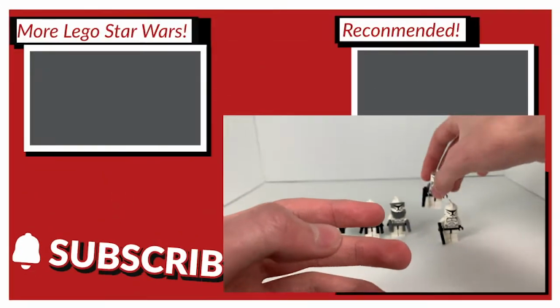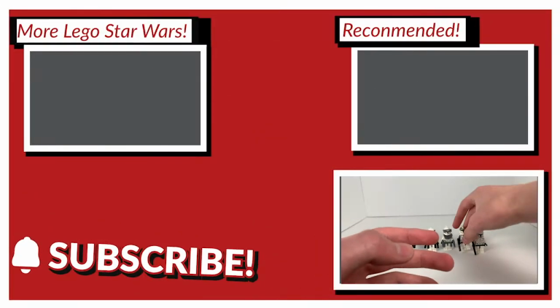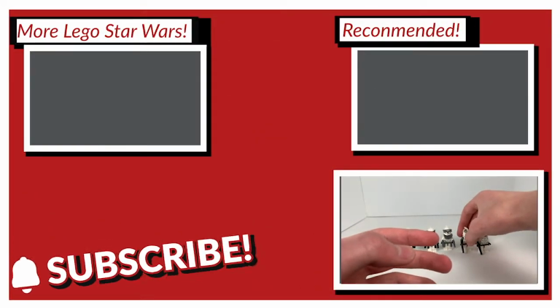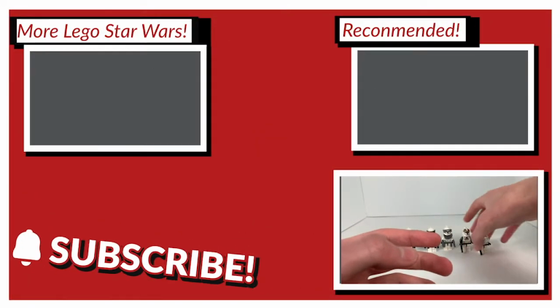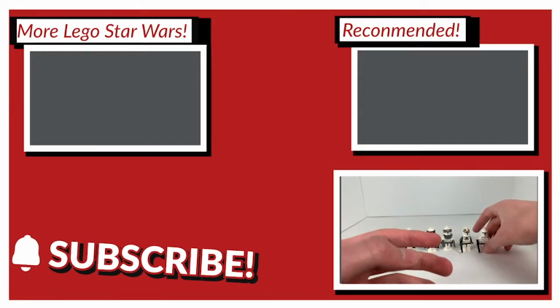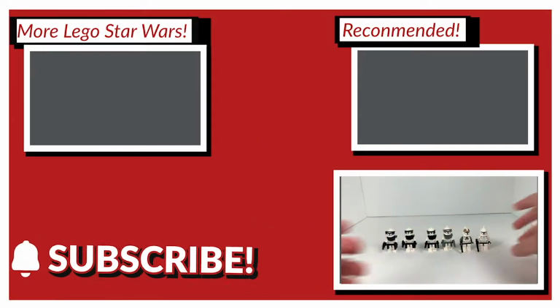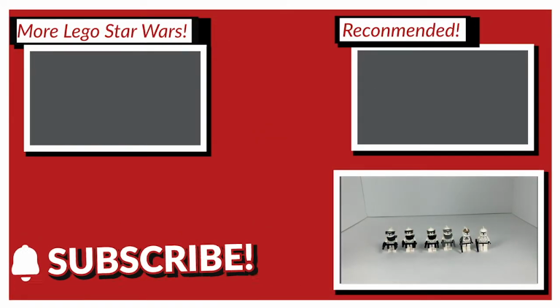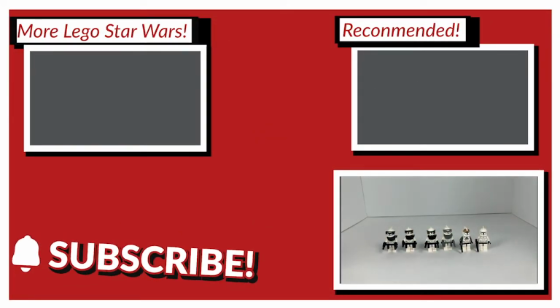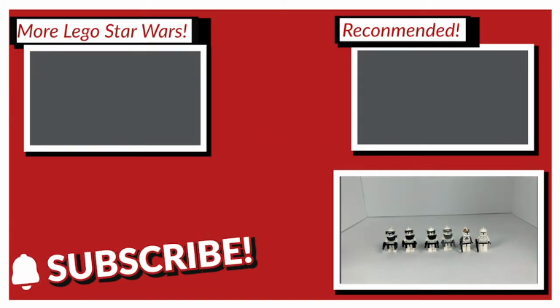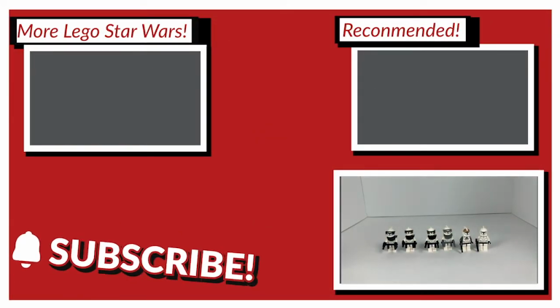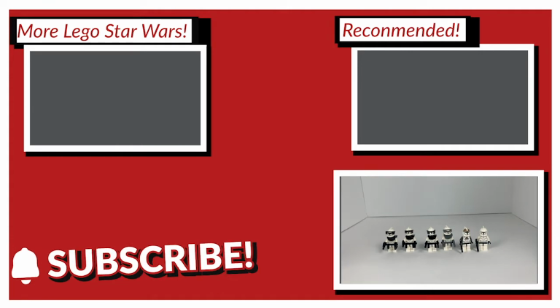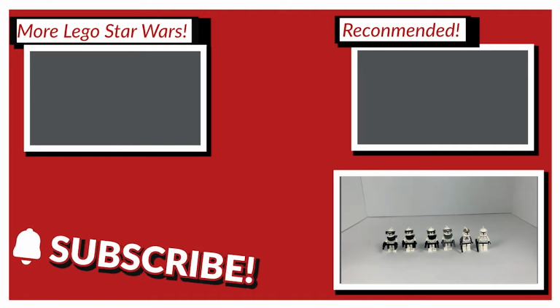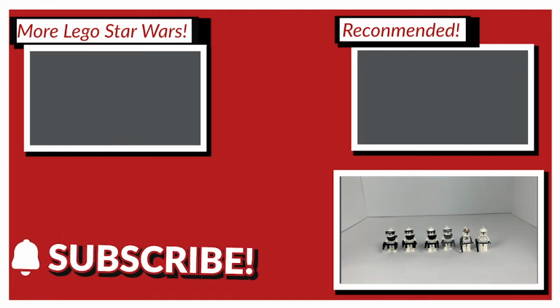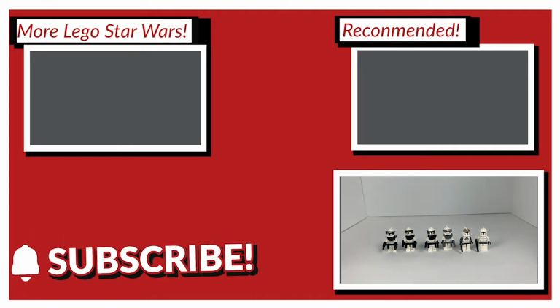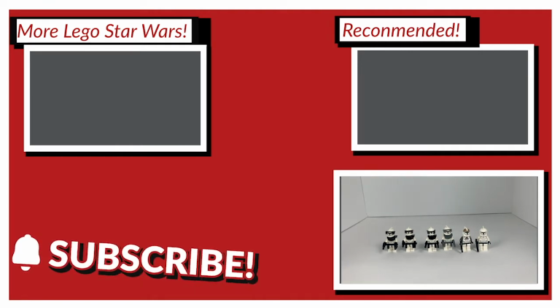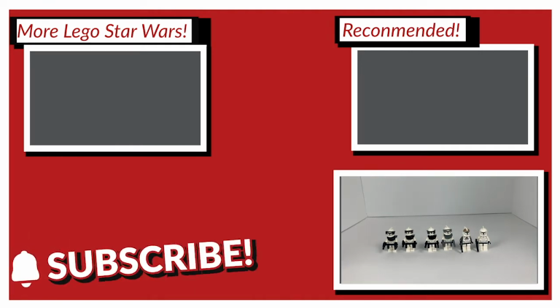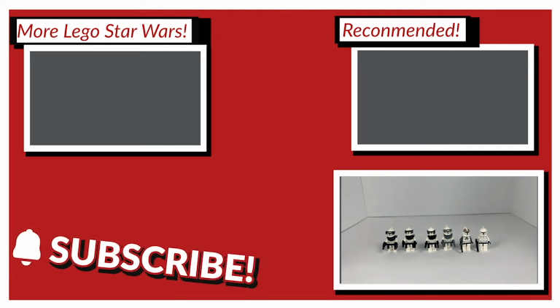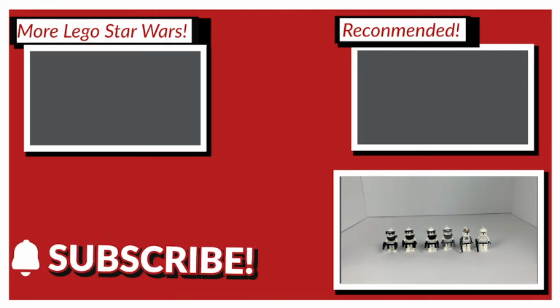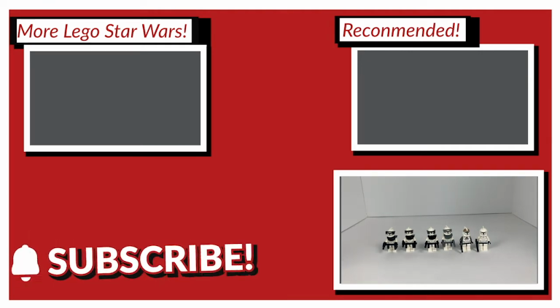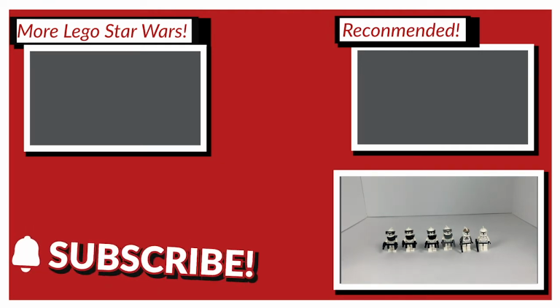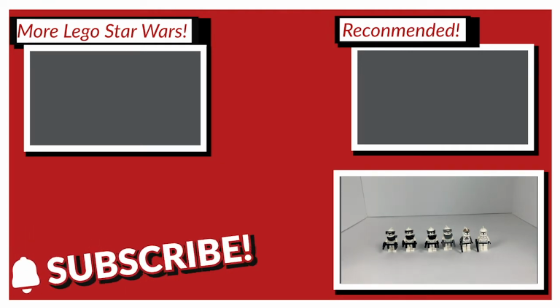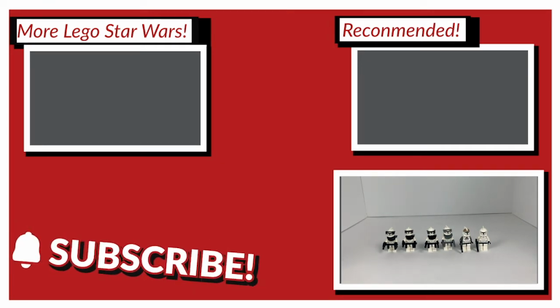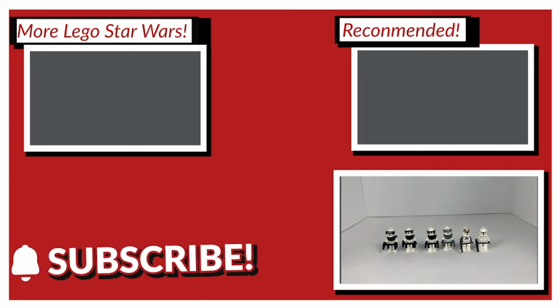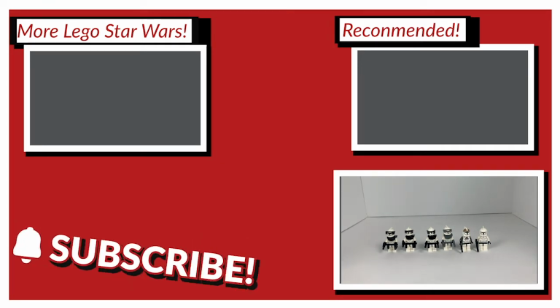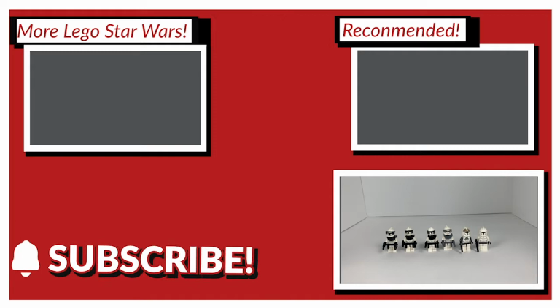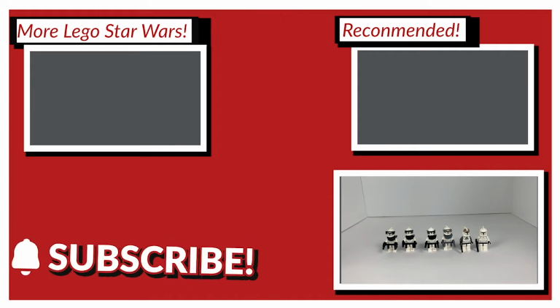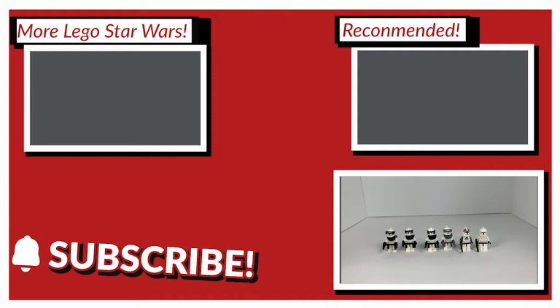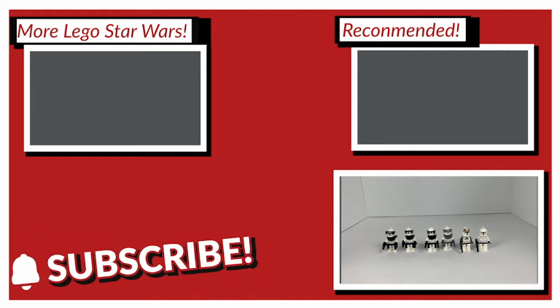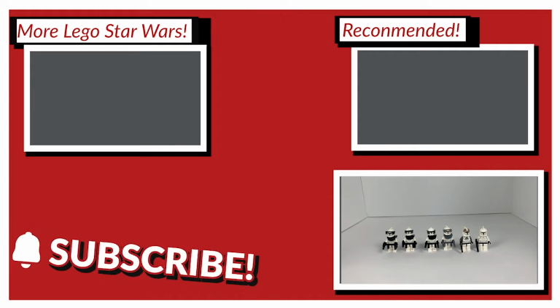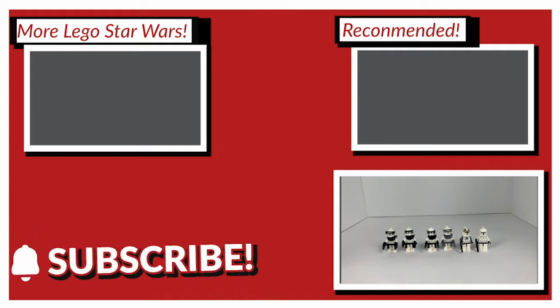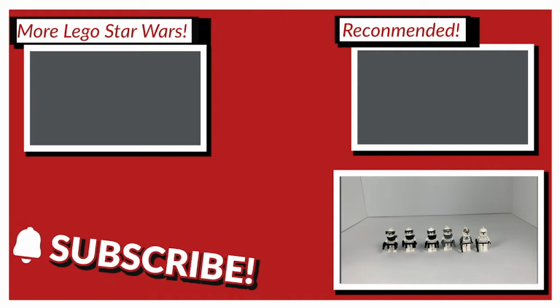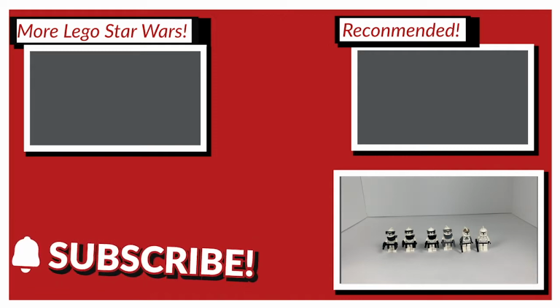Anyway, that's all the clones for today. I hope you all enjoyed this video. If you did, there should be more videos appearing on screen right now, and if you did really enjoy, please consider pressing that subscribe button and hitting the like button on this video. I hope you enjoyed and I'll see you all in the next video.